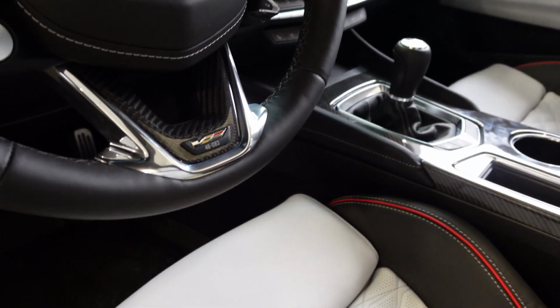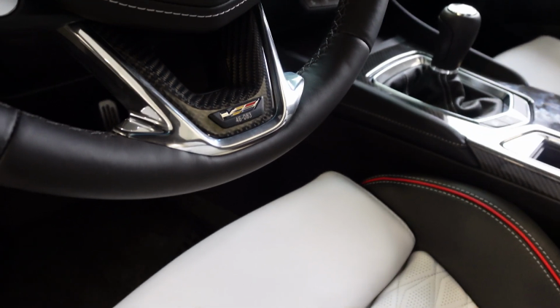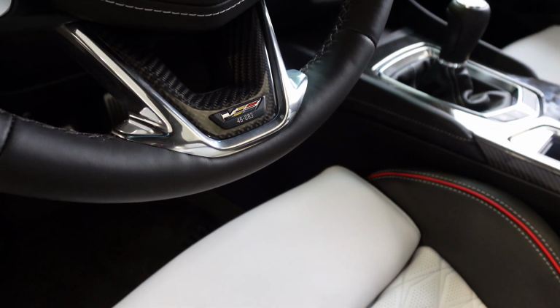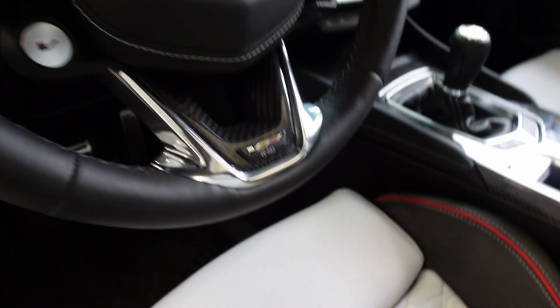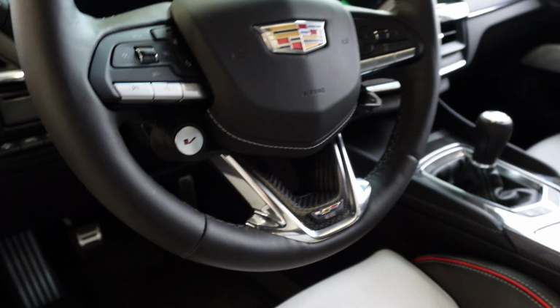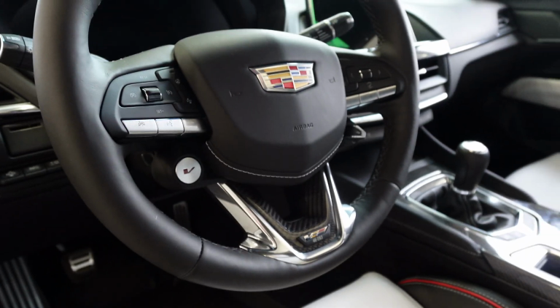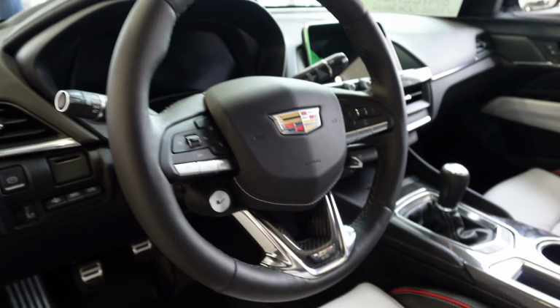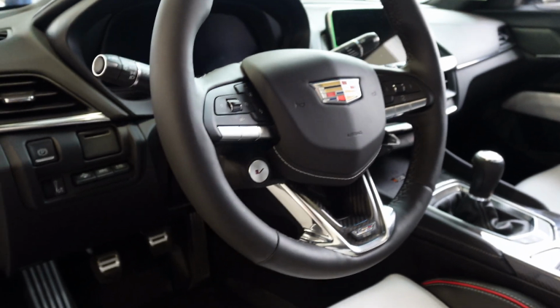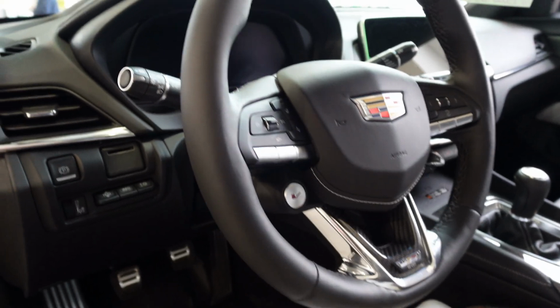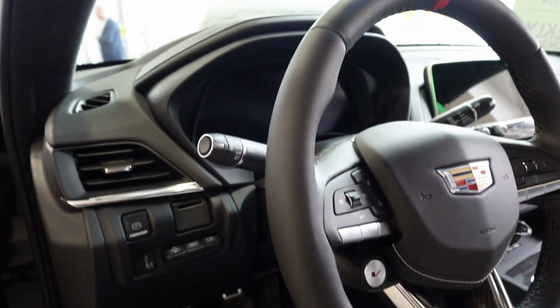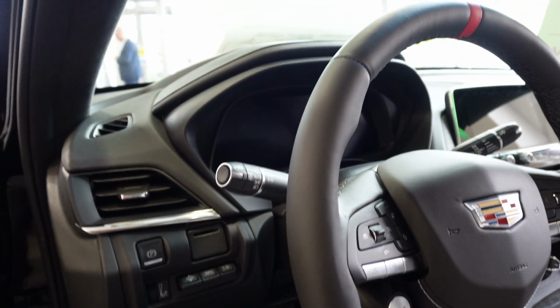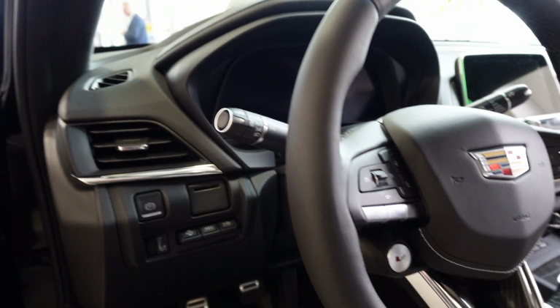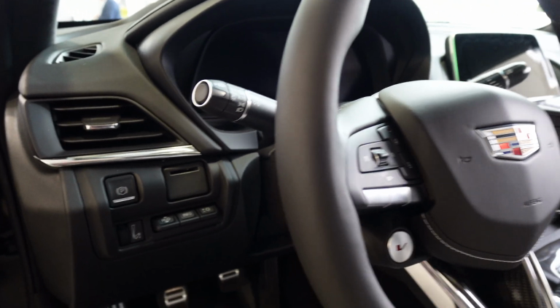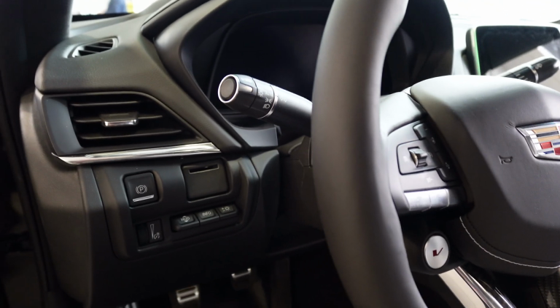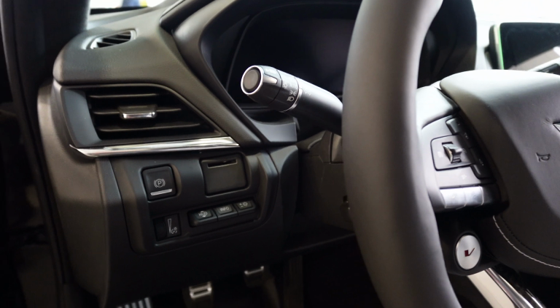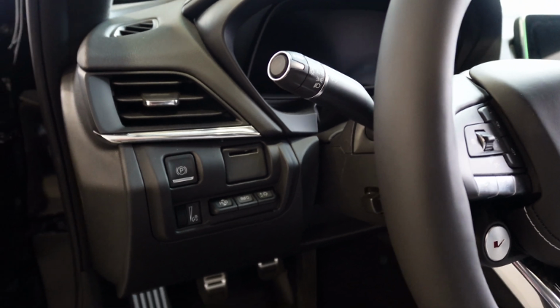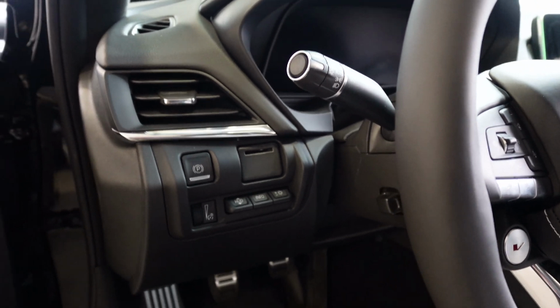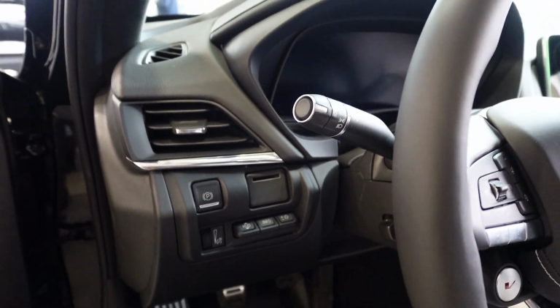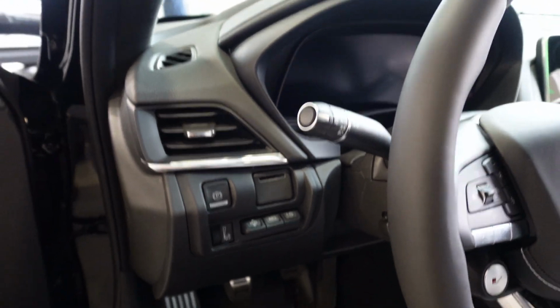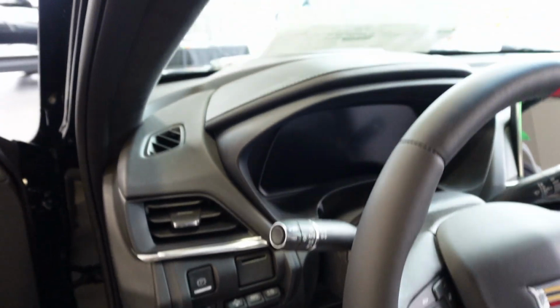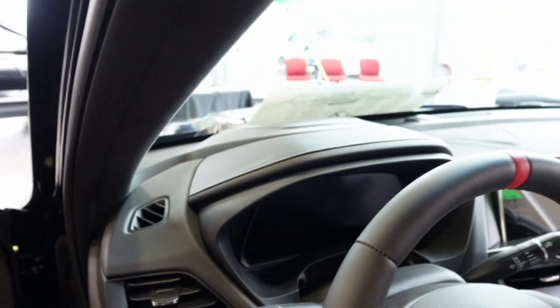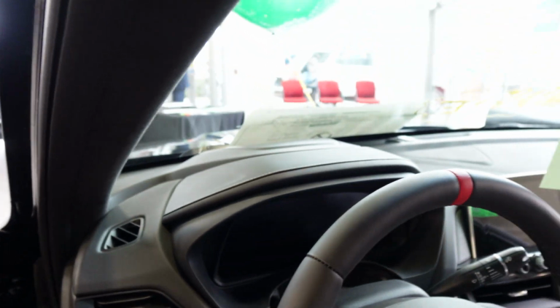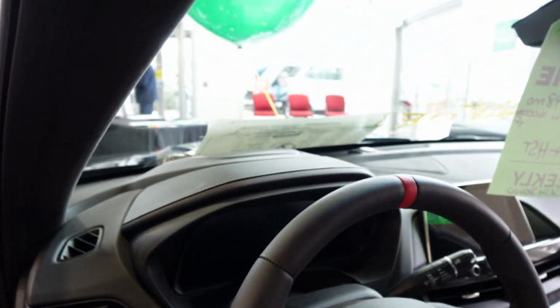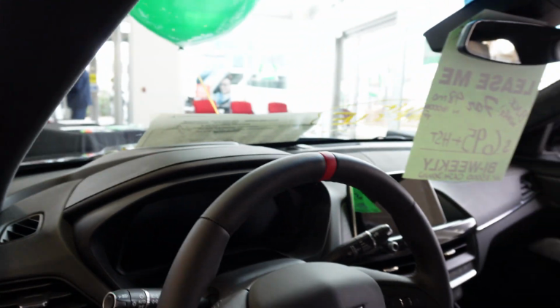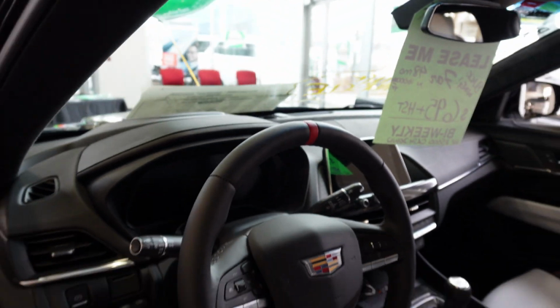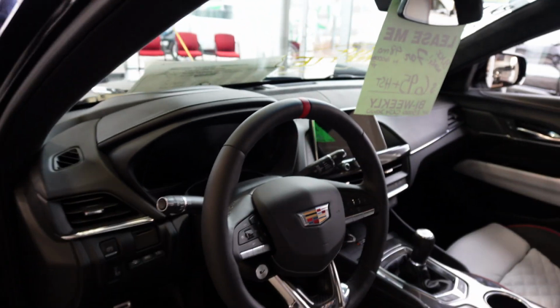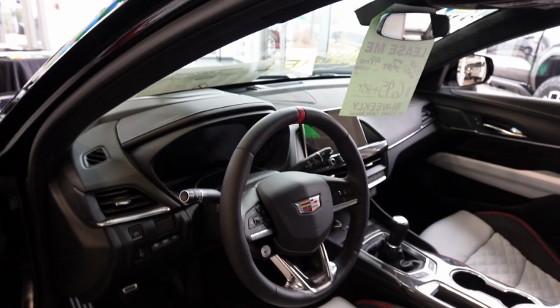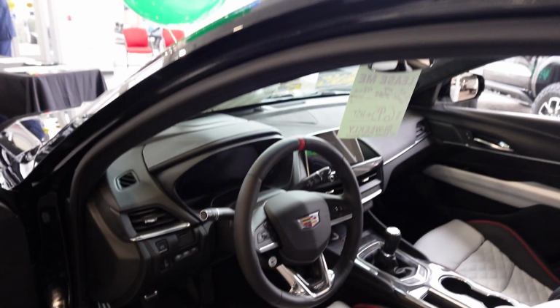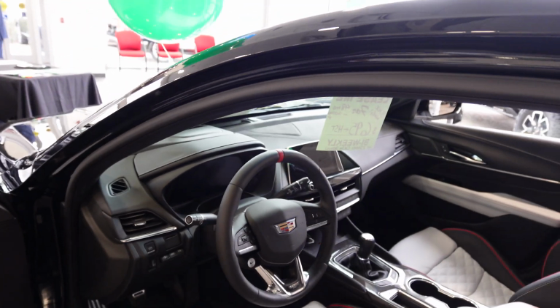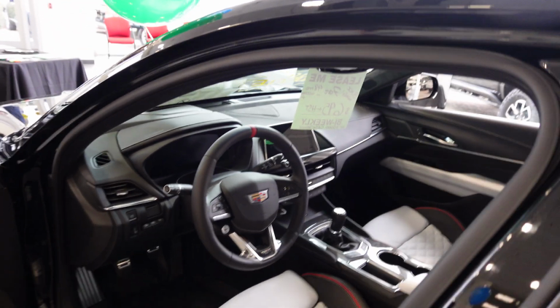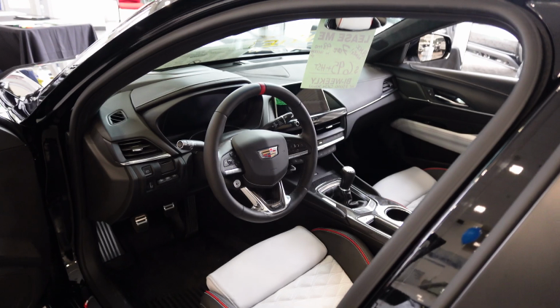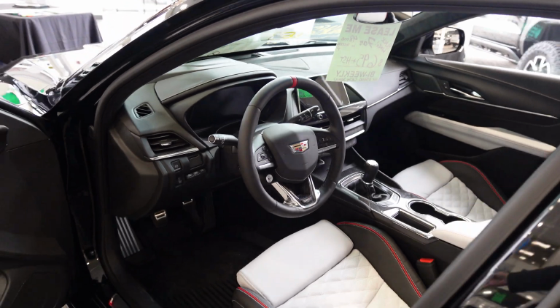This is number 83 of the production that's actually come through Canada. You also have your heads-up display with full controls, which is going to produce all of your vehicle information and data right on the windshield.